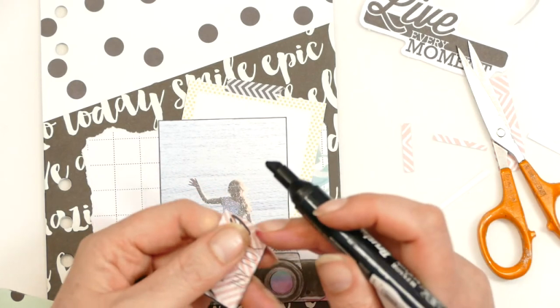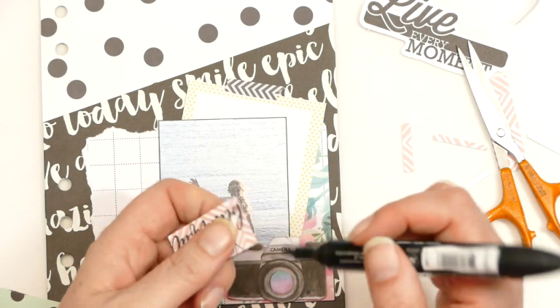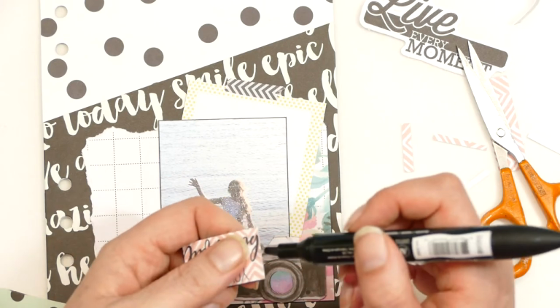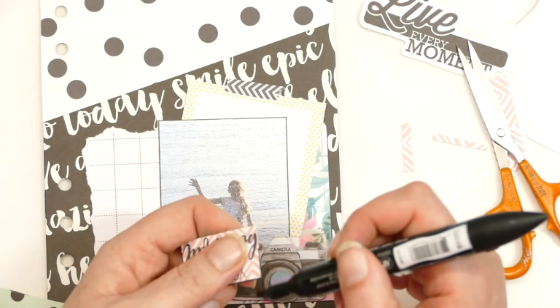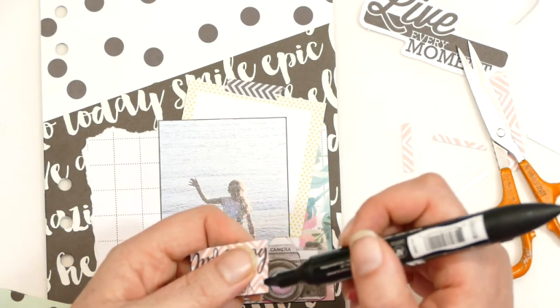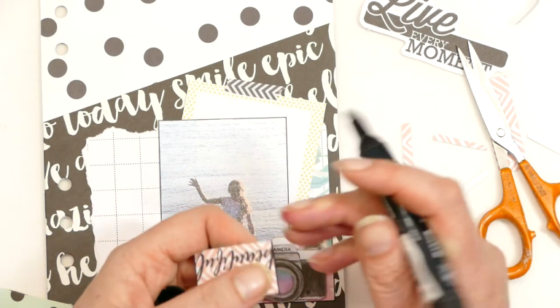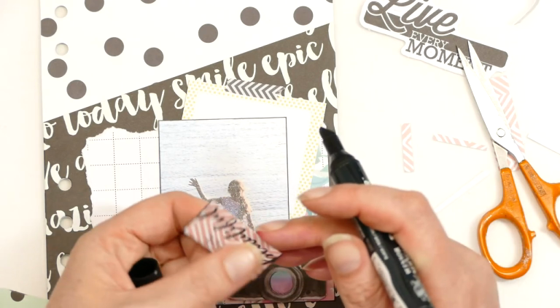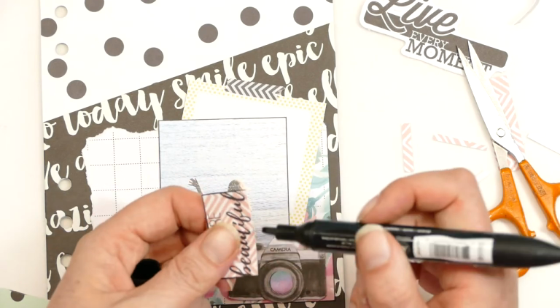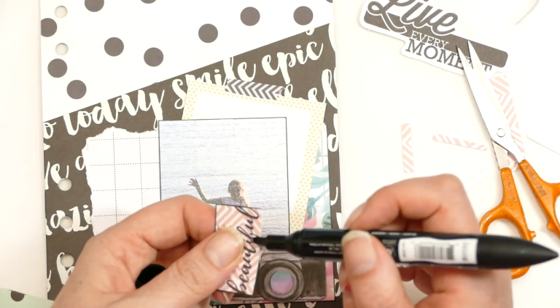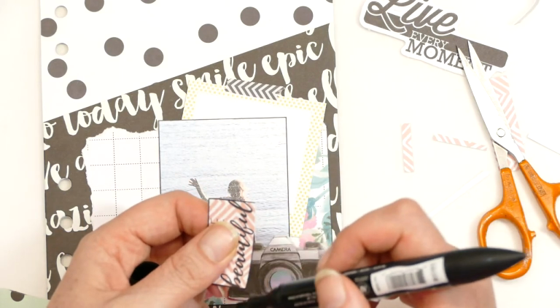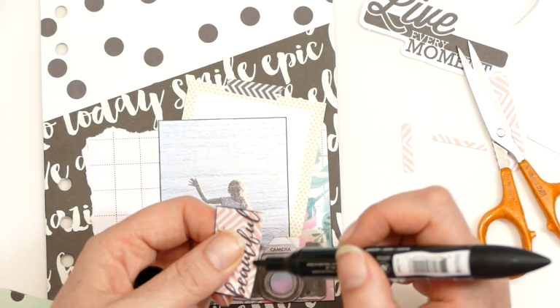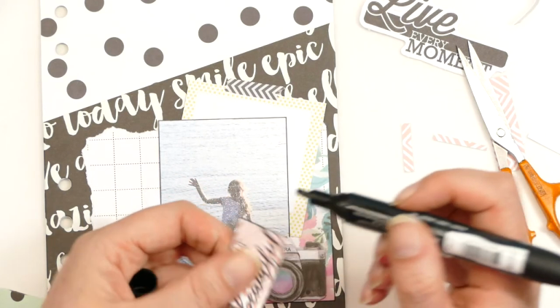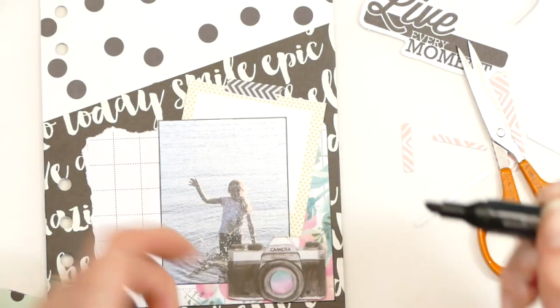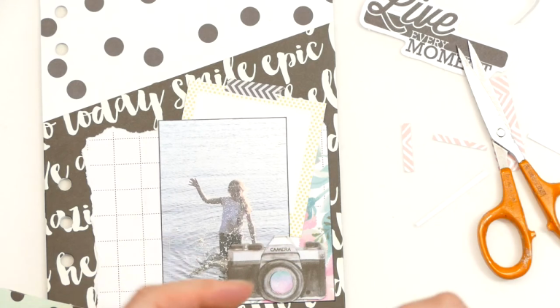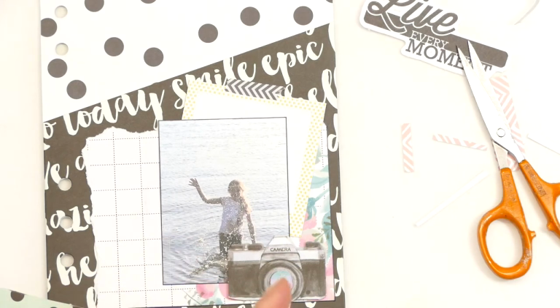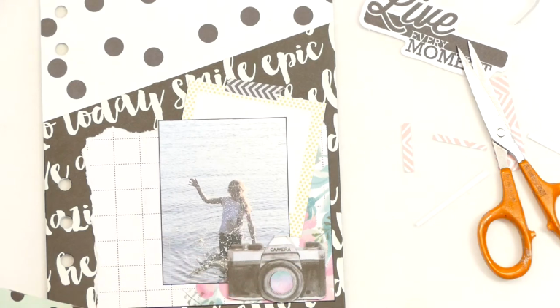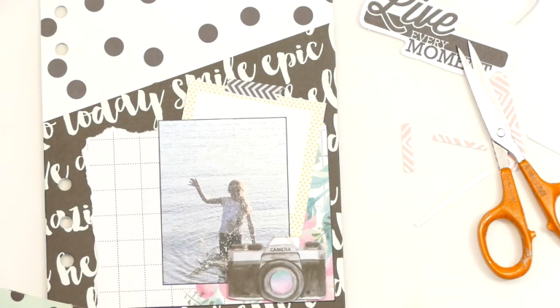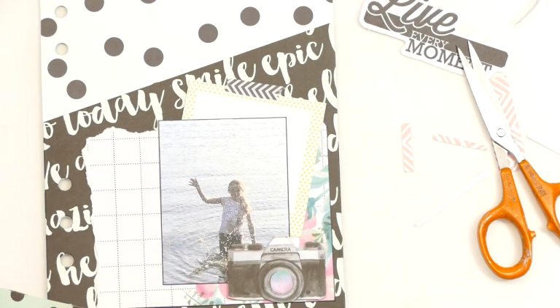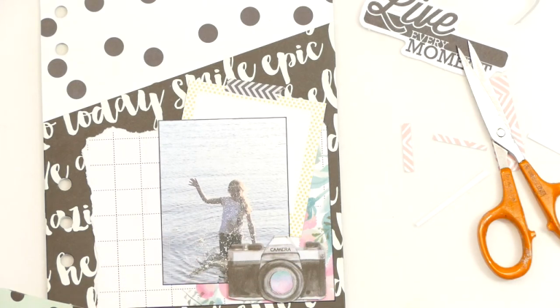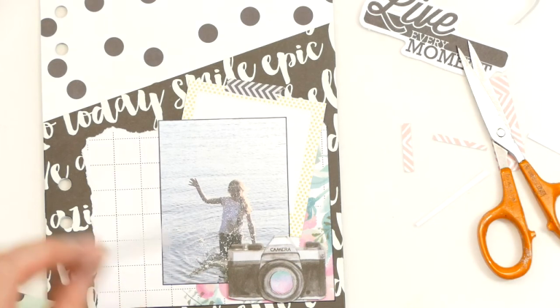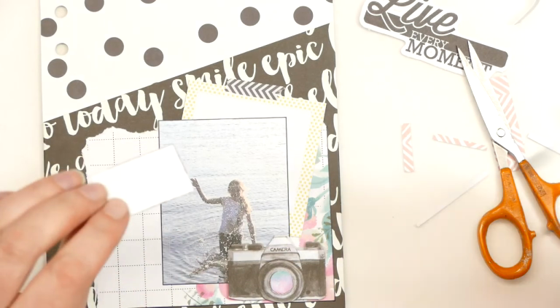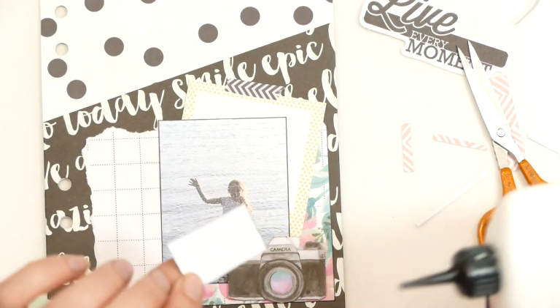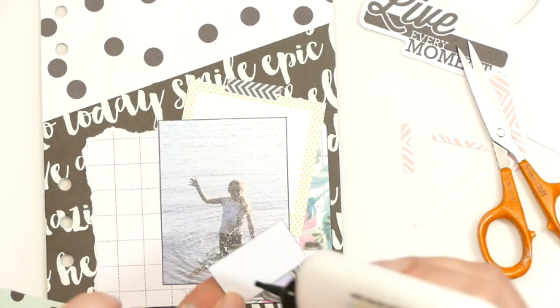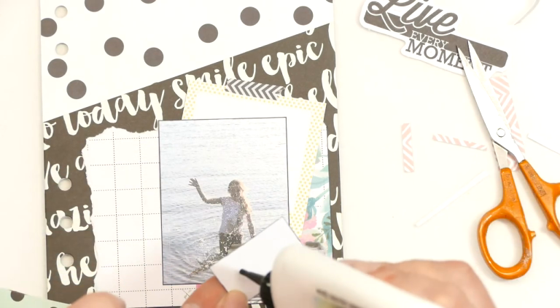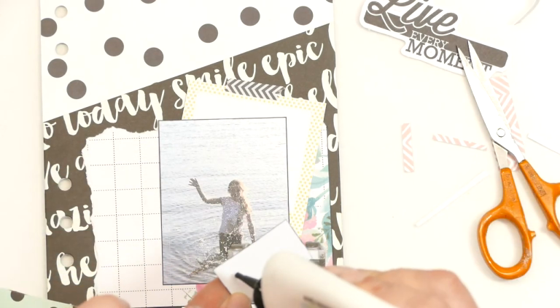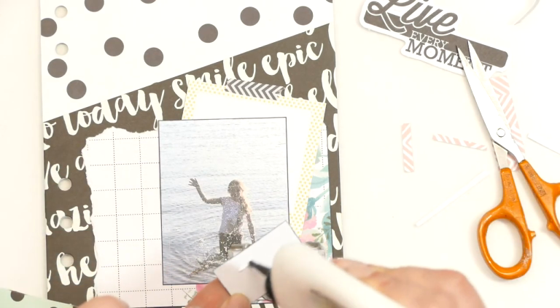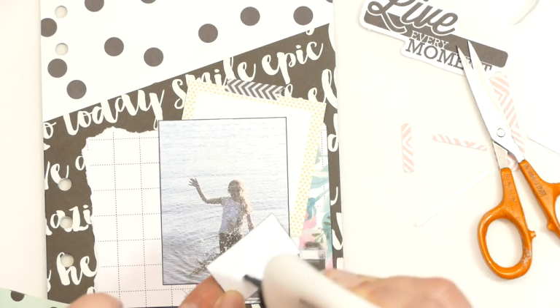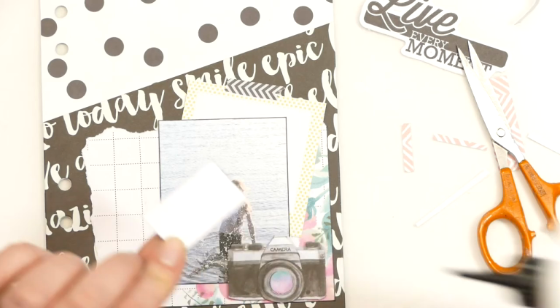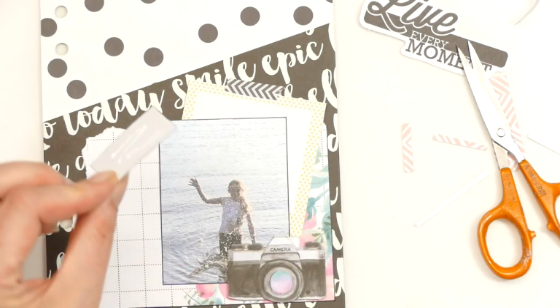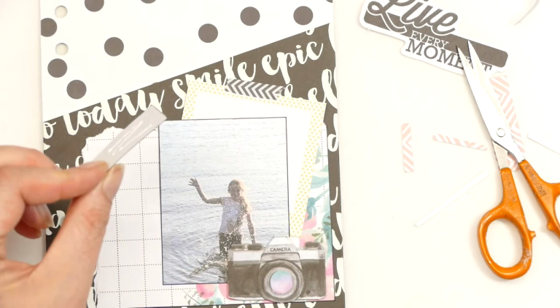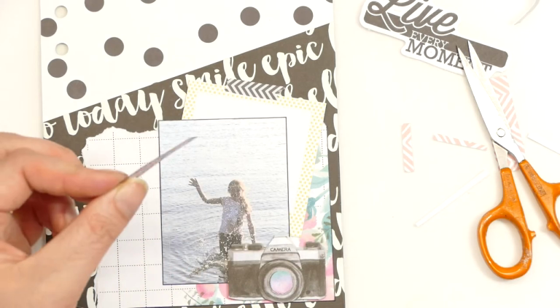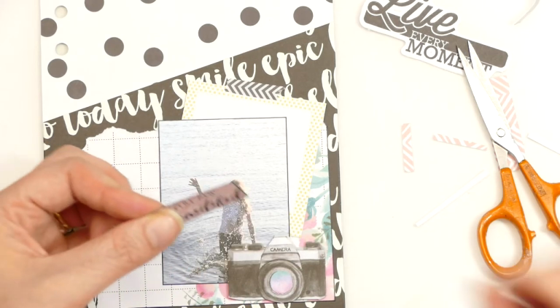I think this is the nice thing about scrapbooking or doing stuff with your photos — it brings you back to that moment. At the time I could have killed her running right into the sea with her Nikes on!